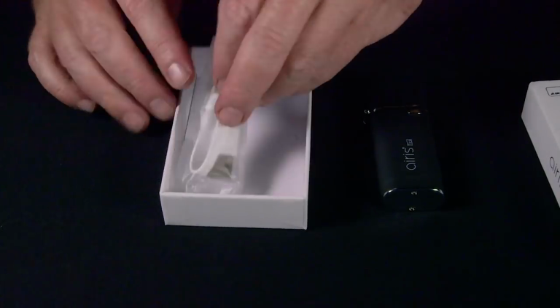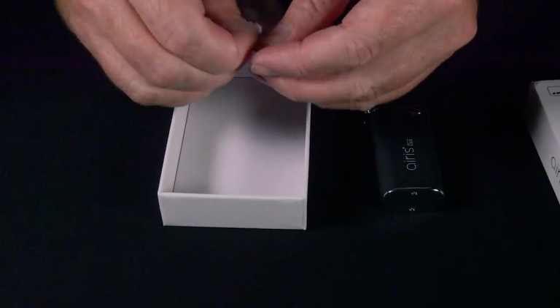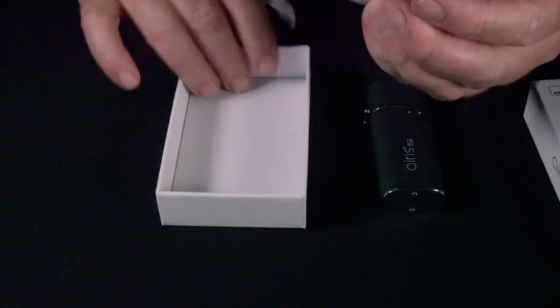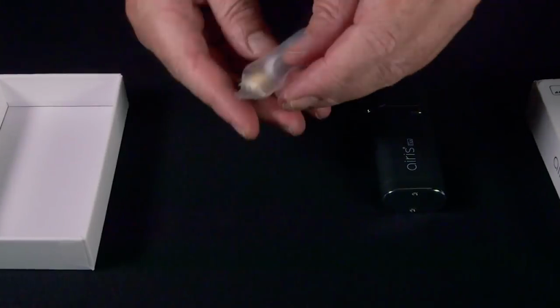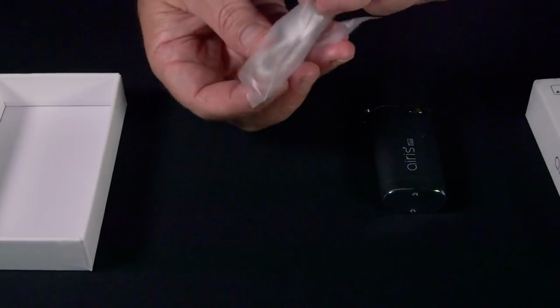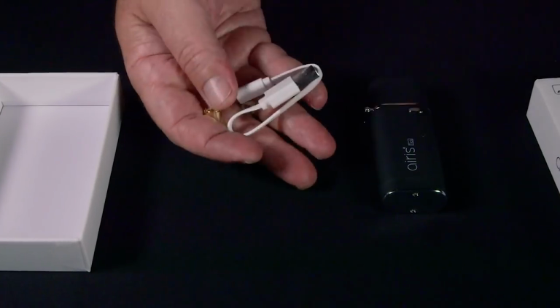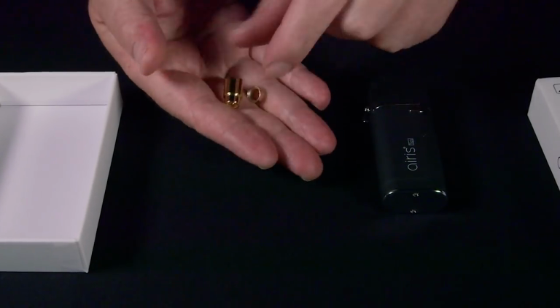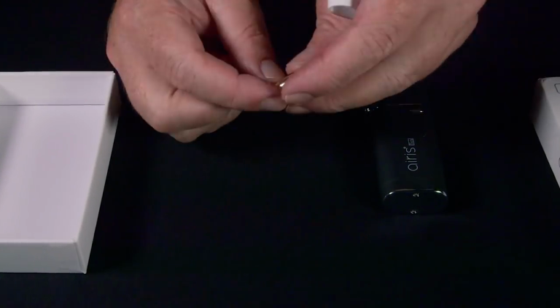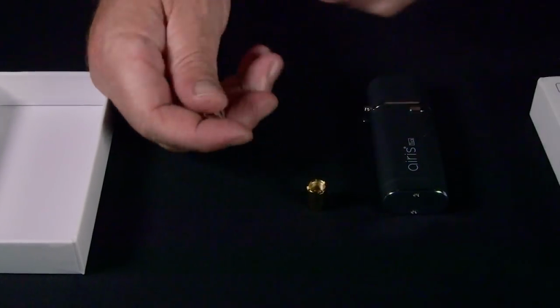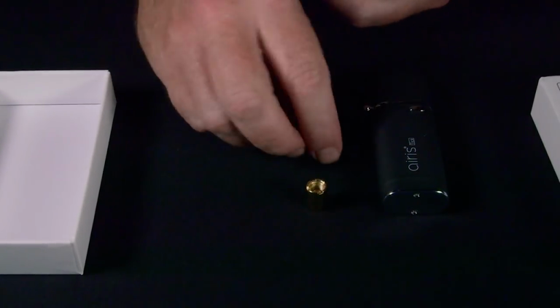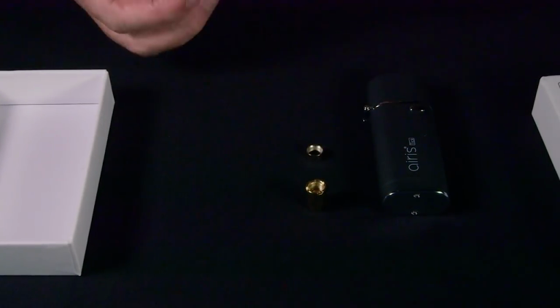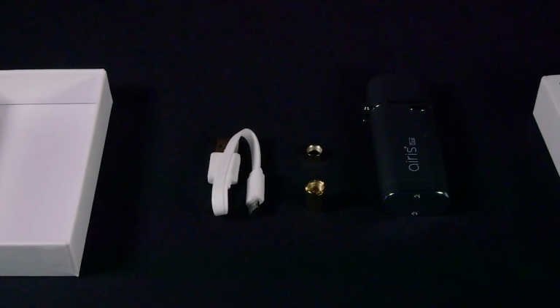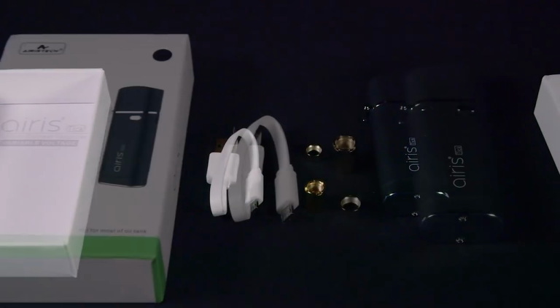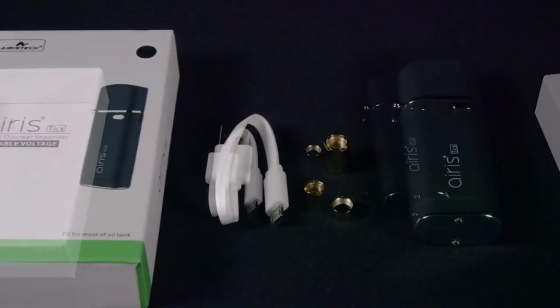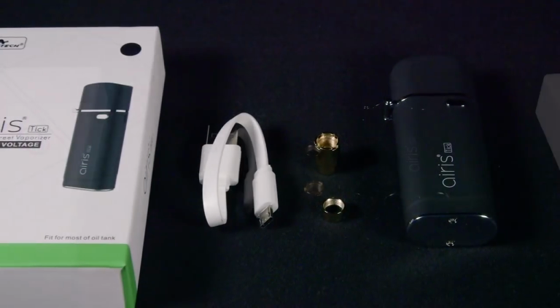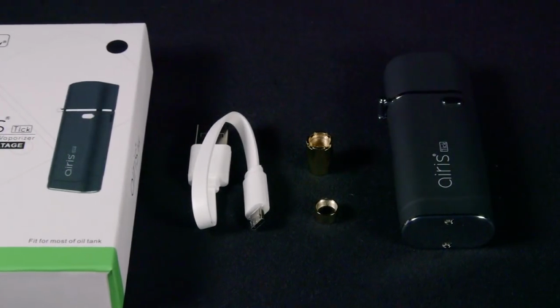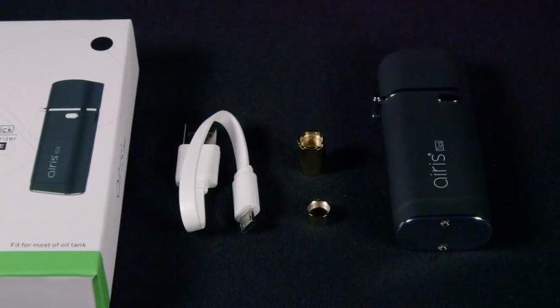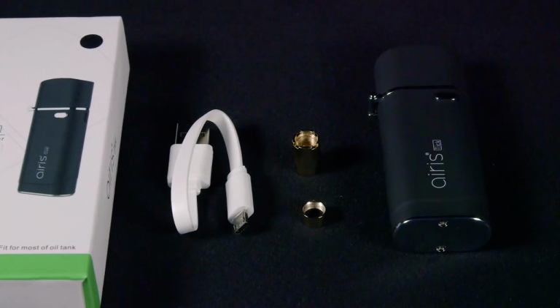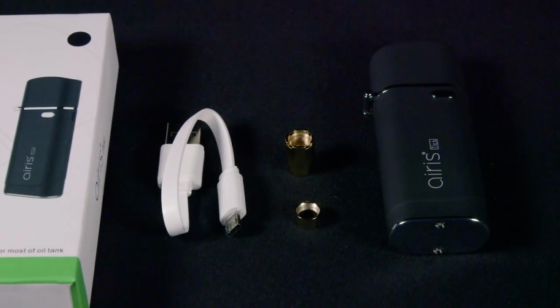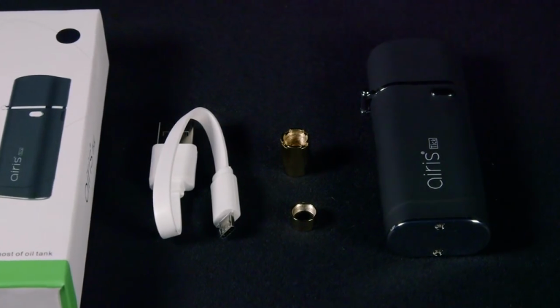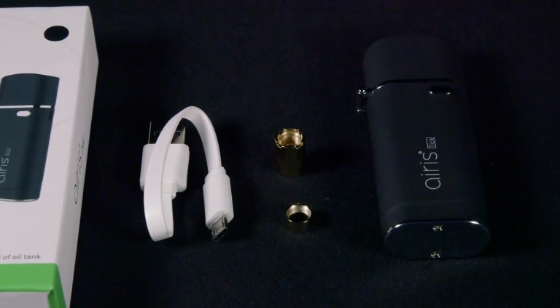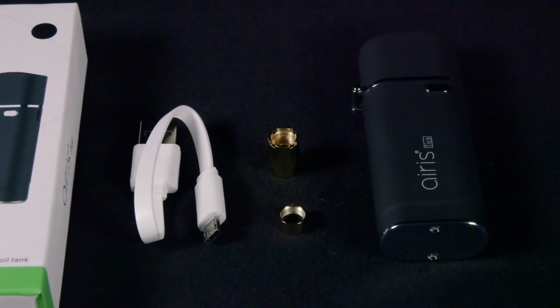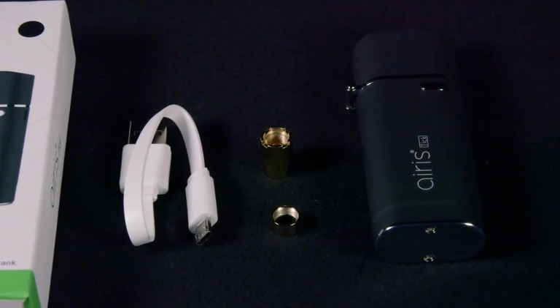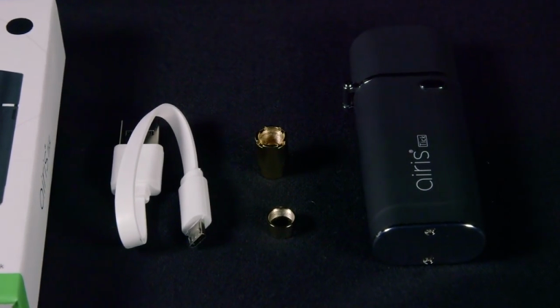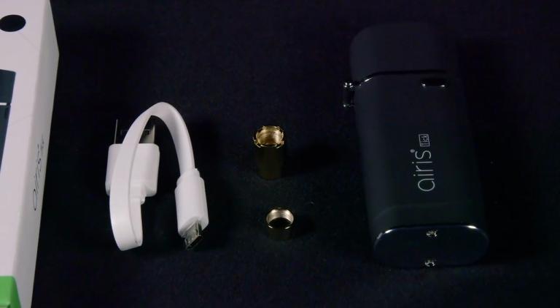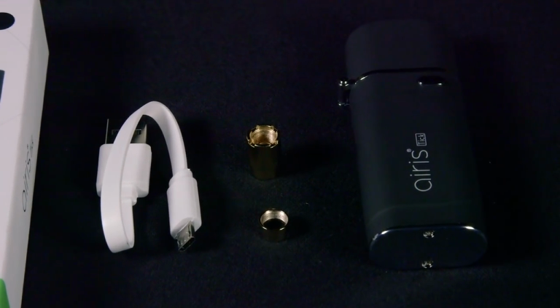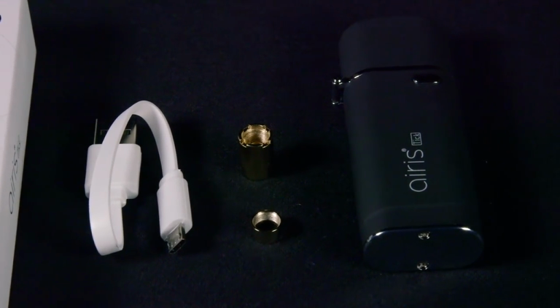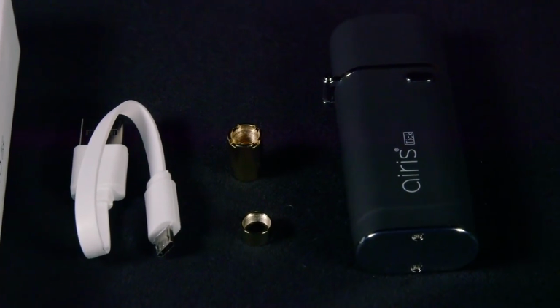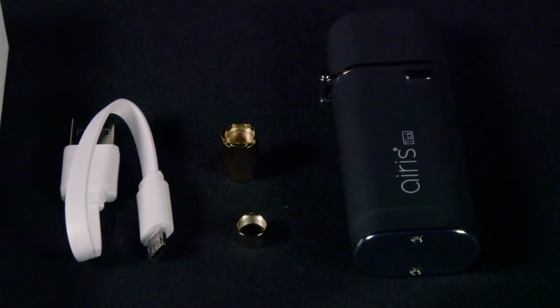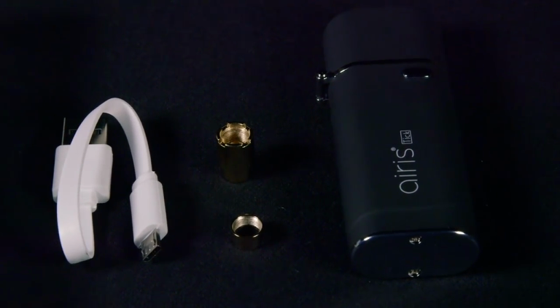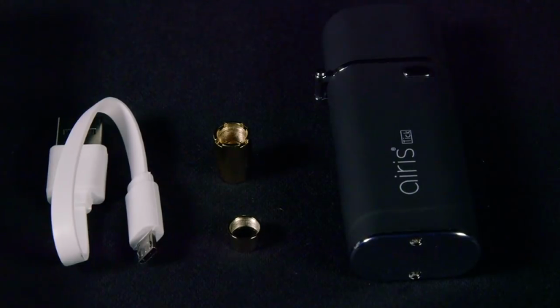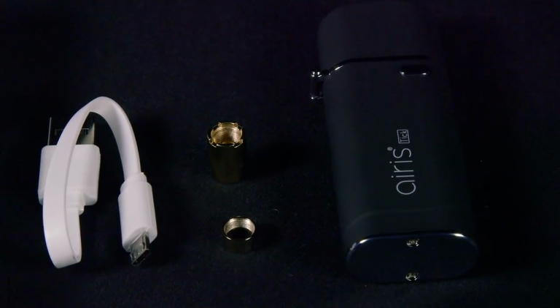There's a little accessories package. In it, you have the two brass rings that couple it to the cartridges and also the micro USB charging cable. The instructions are on the back of the box.